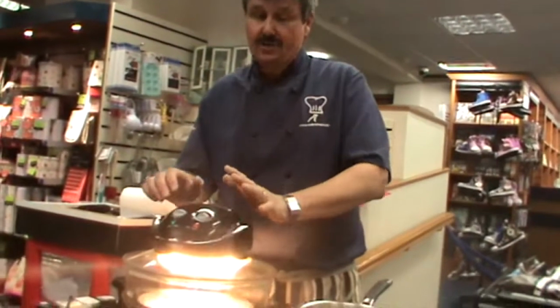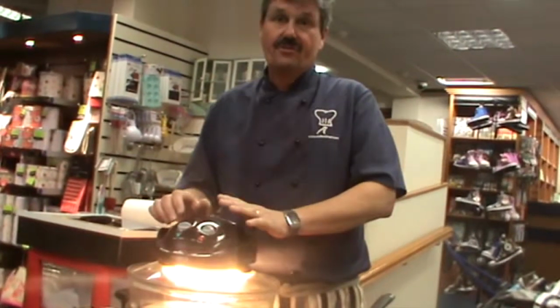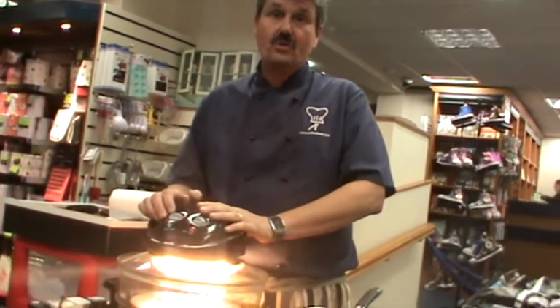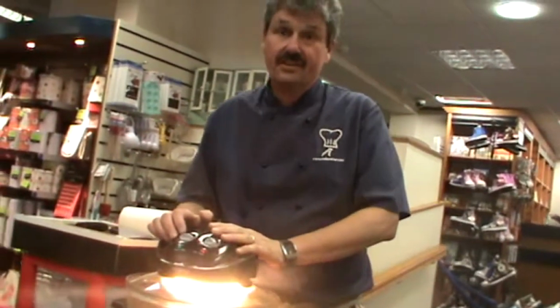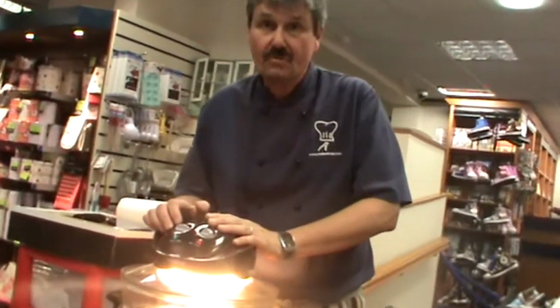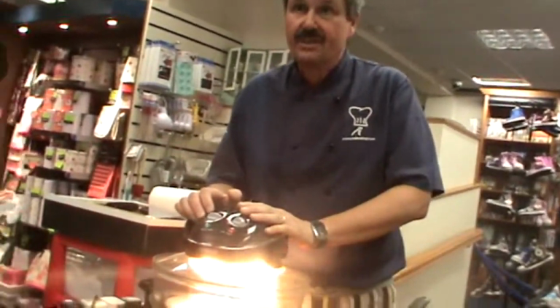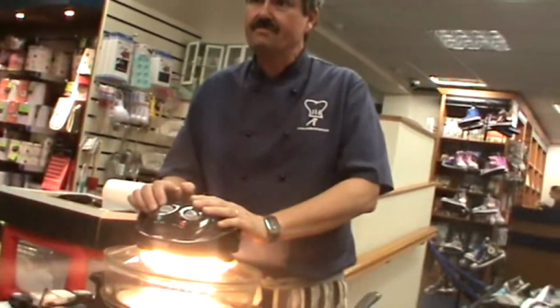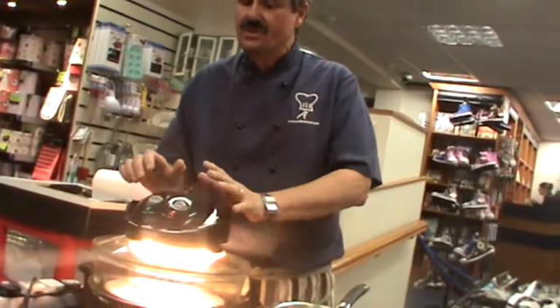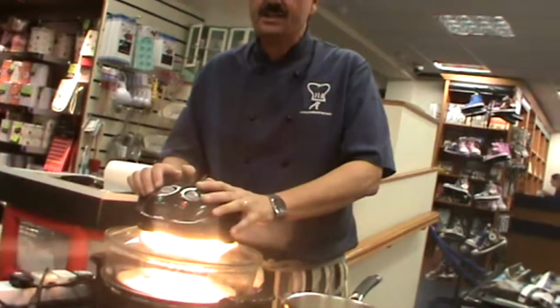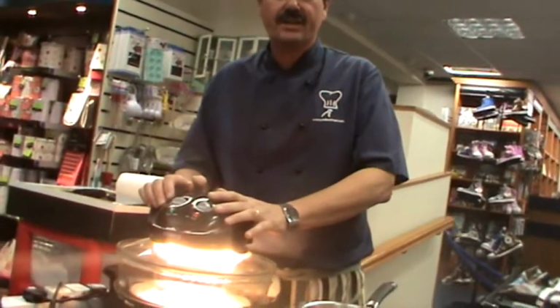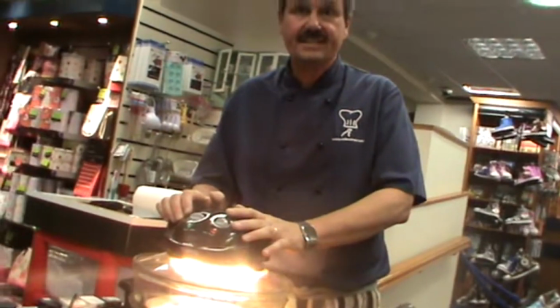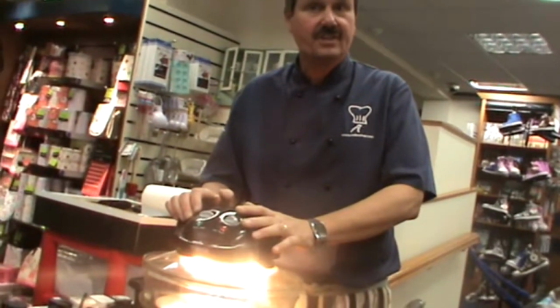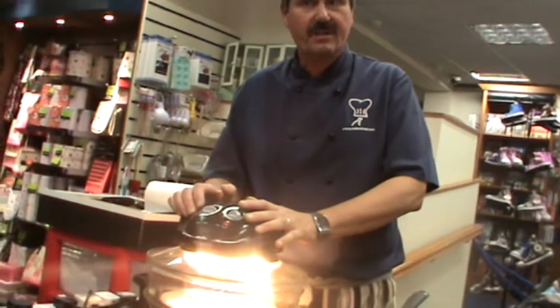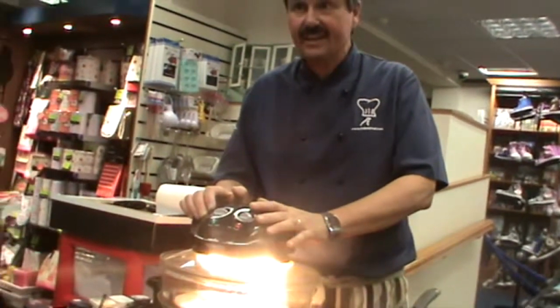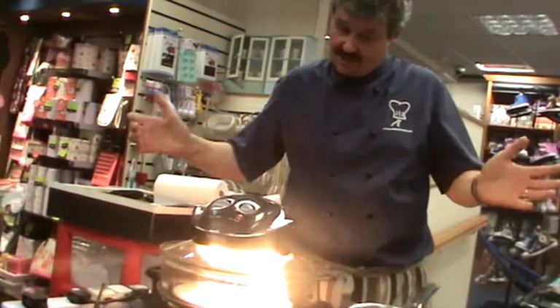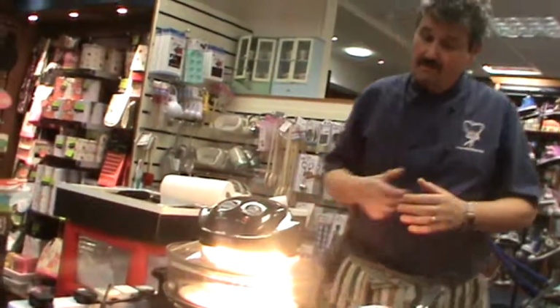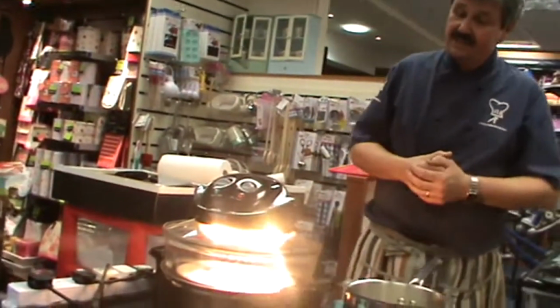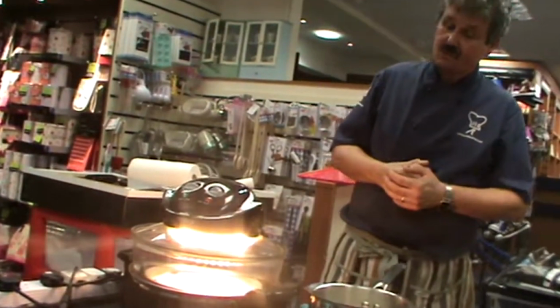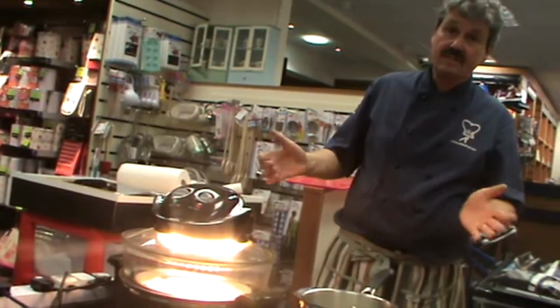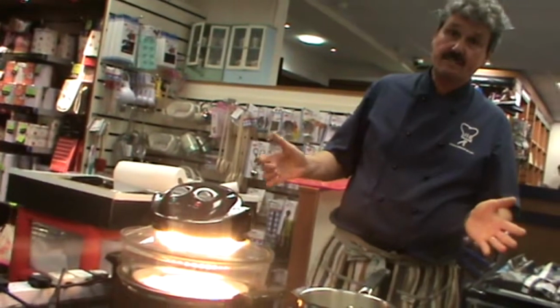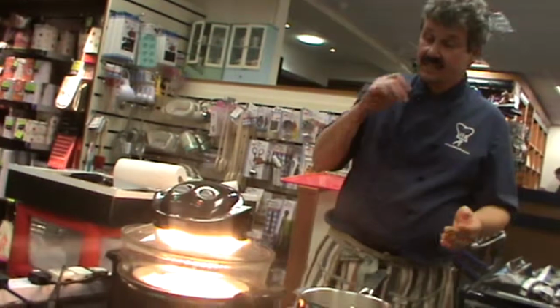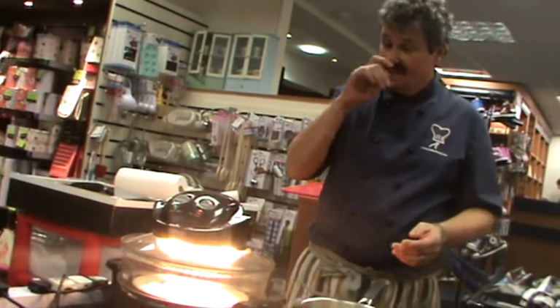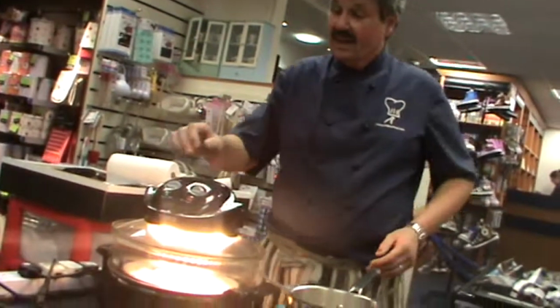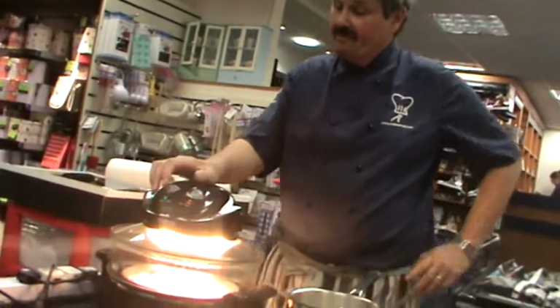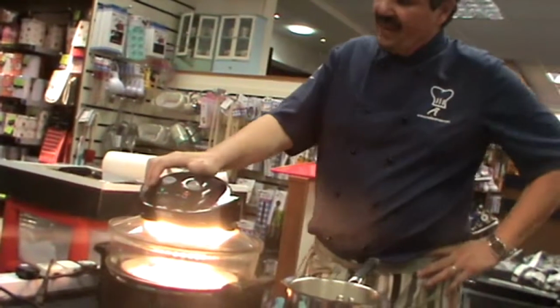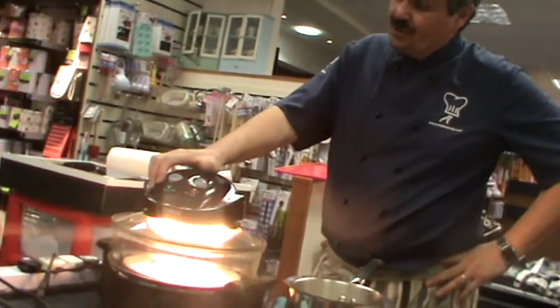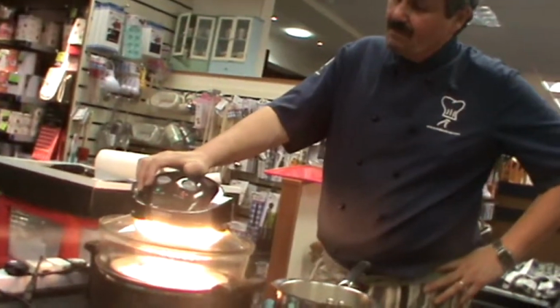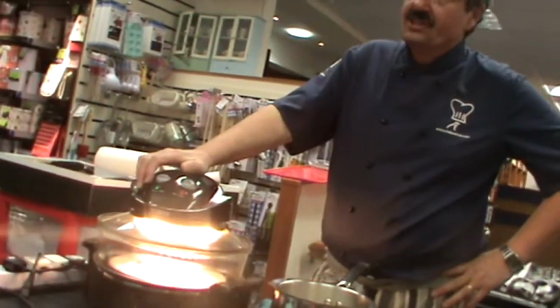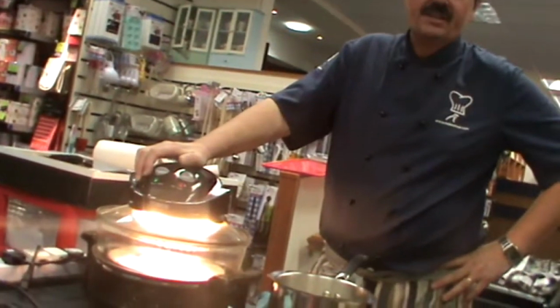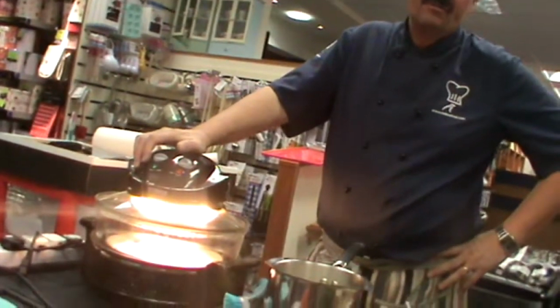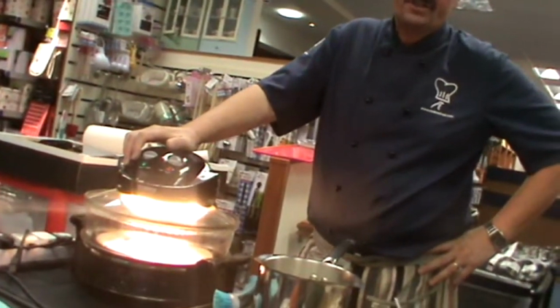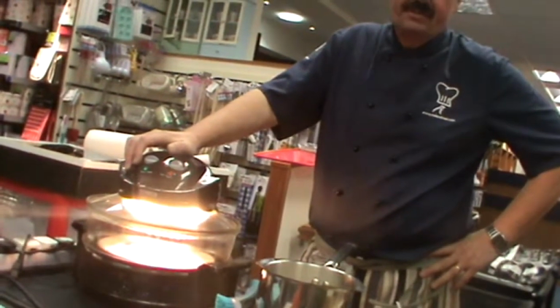It cooks a third quicker than a normal home oven. There's no need to preheat it, so you're saving money there. It's compact, with a 12-litre capacity, and it will take about 60% off your electricity bill.